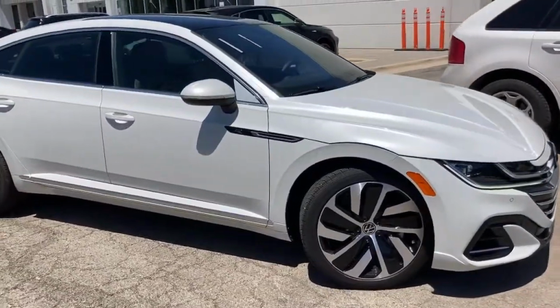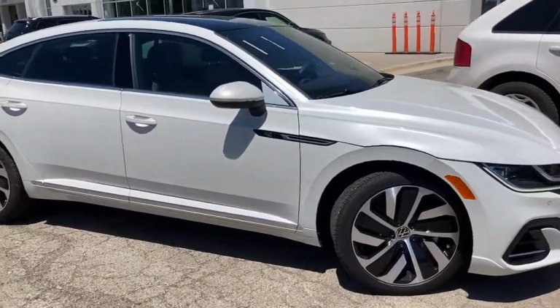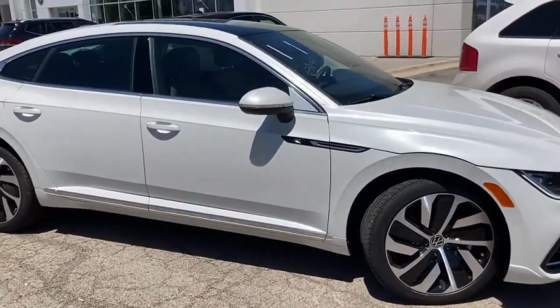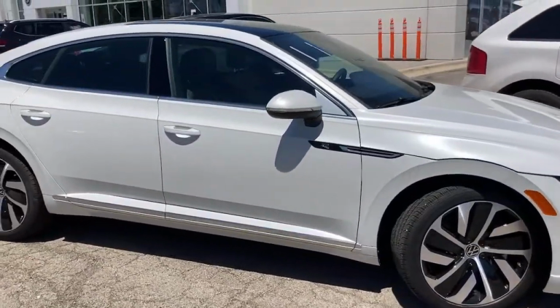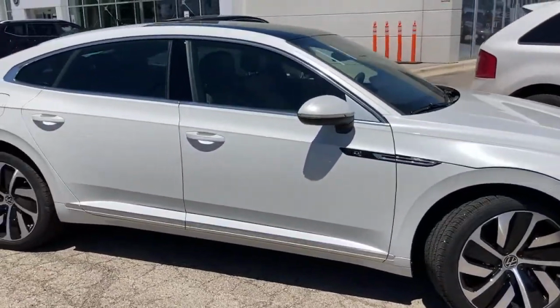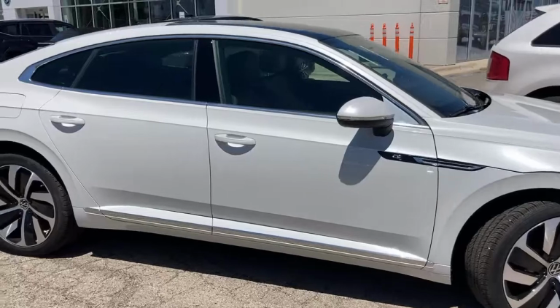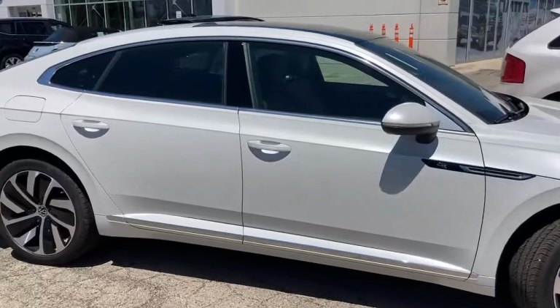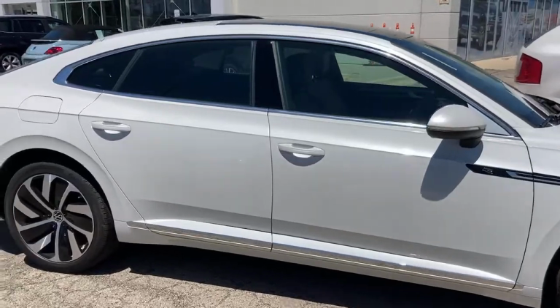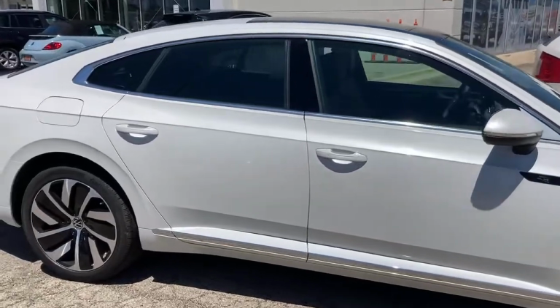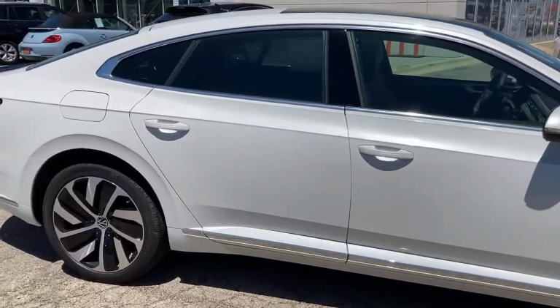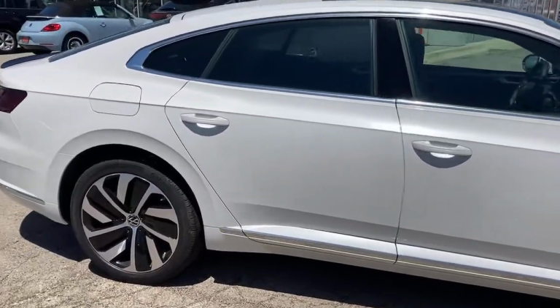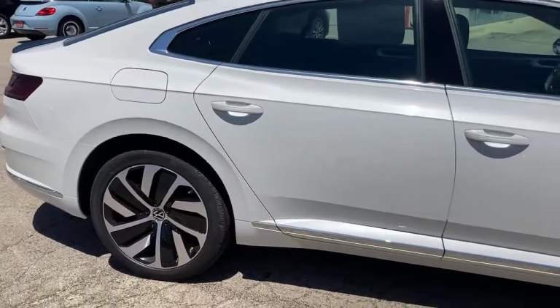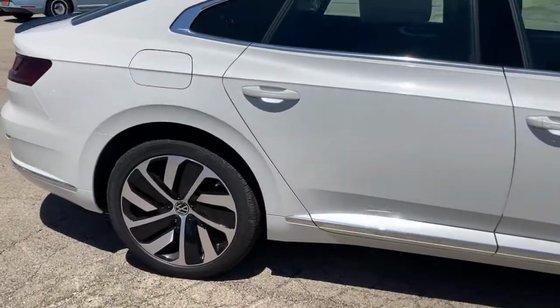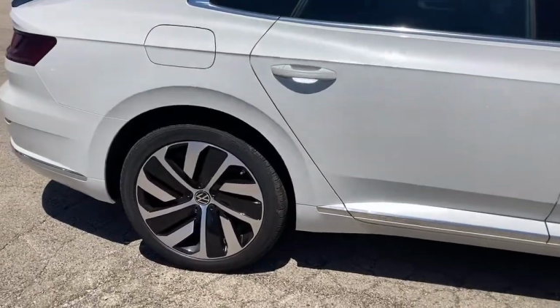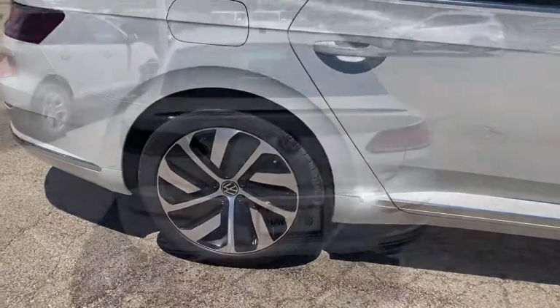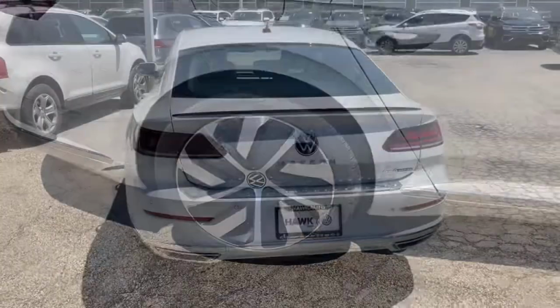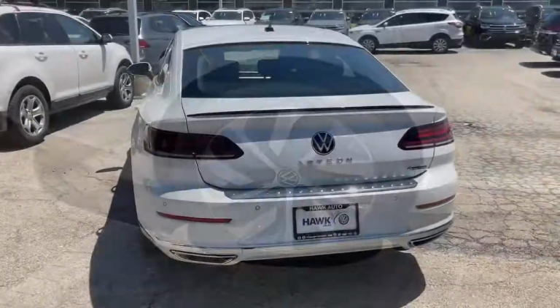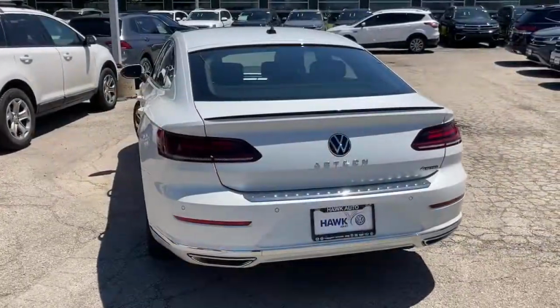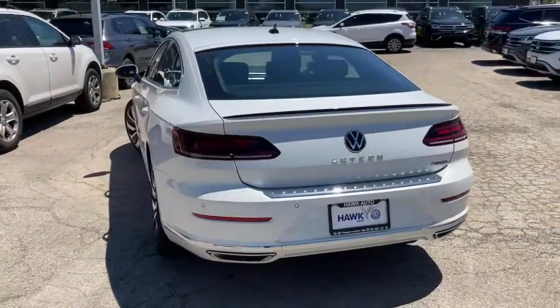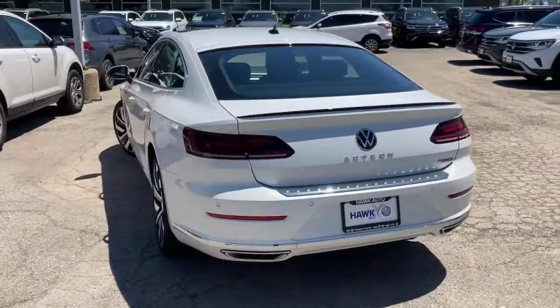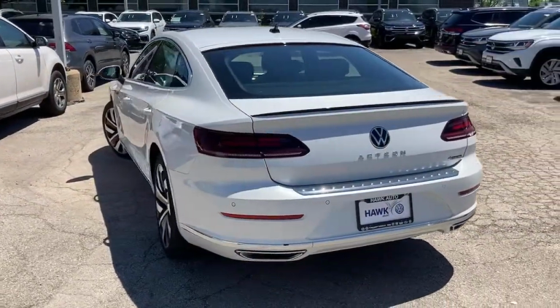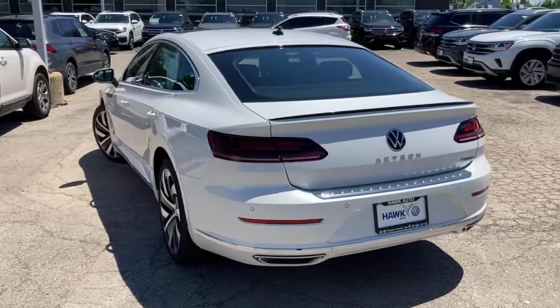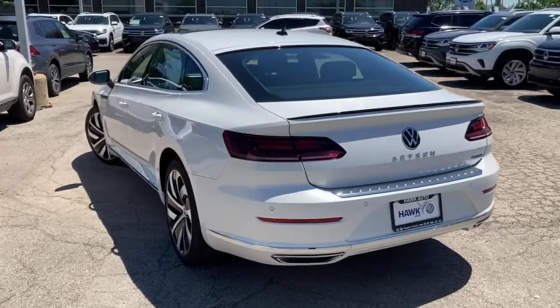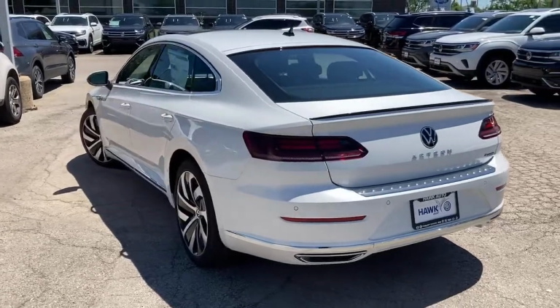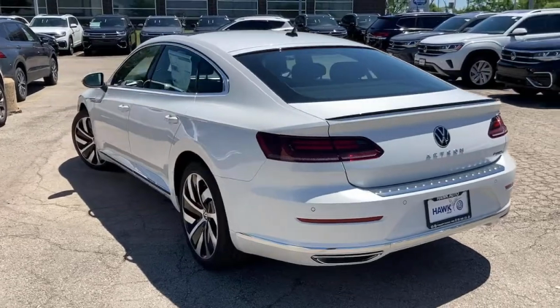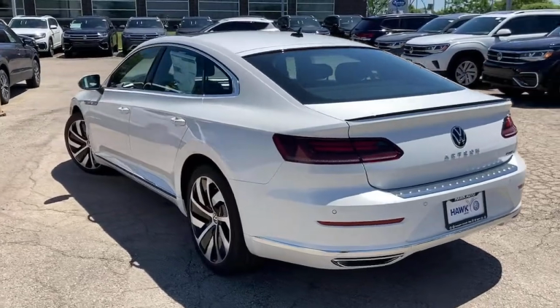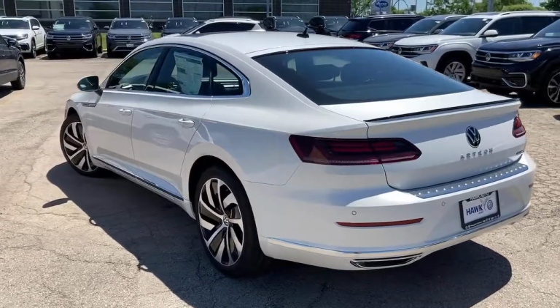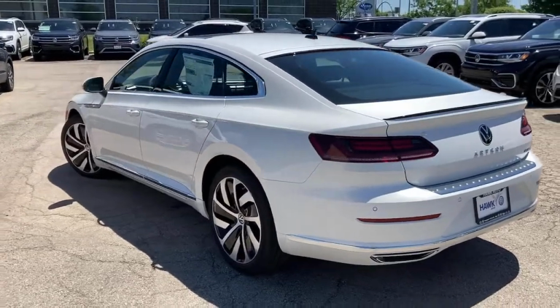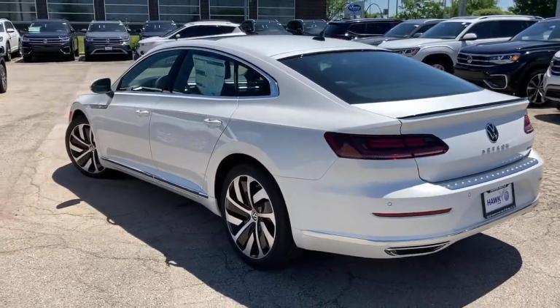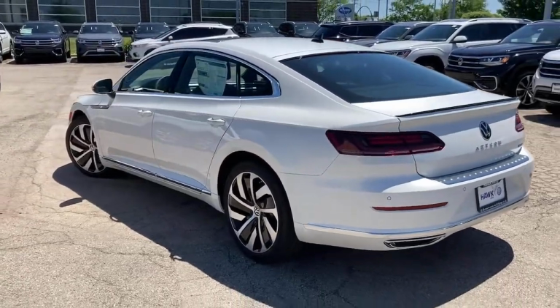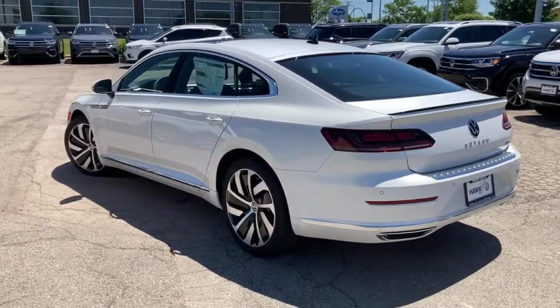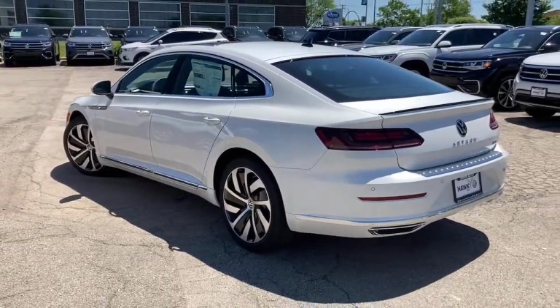From its elegant, swooping style, to its roomy, upscale cabin, to its suite of advanced infotainment and safety tech, this well-appointed 4-door coupe makes every journey delightful.